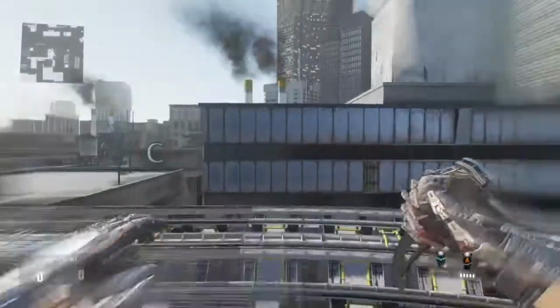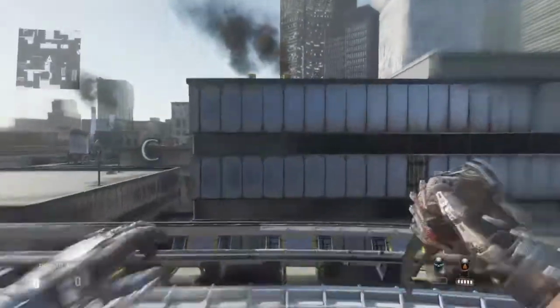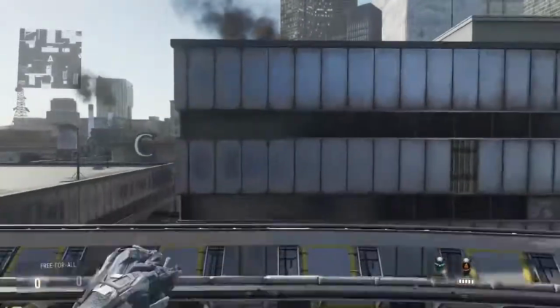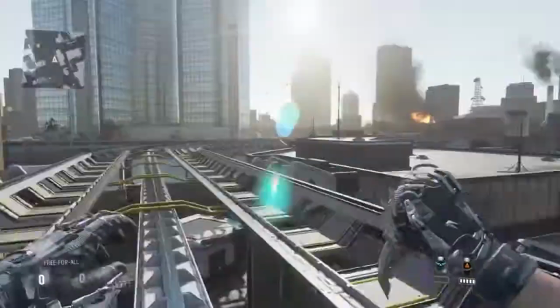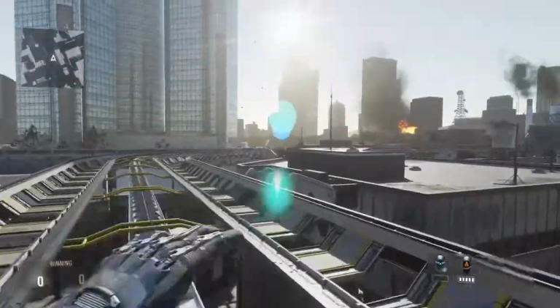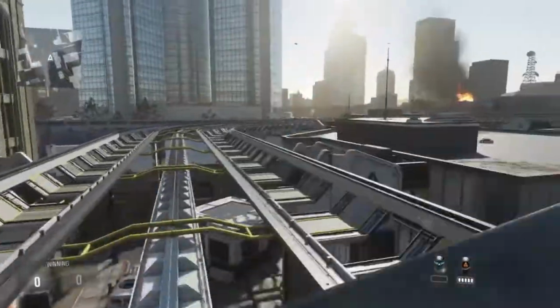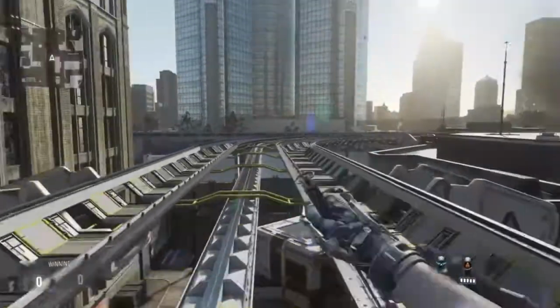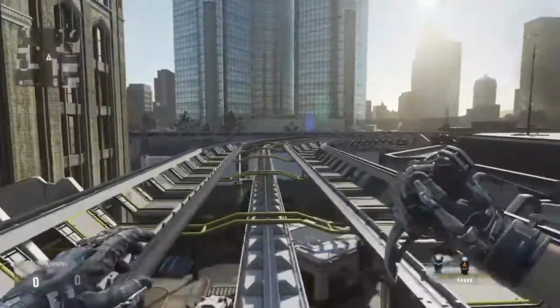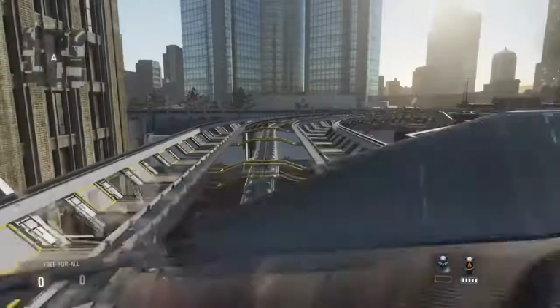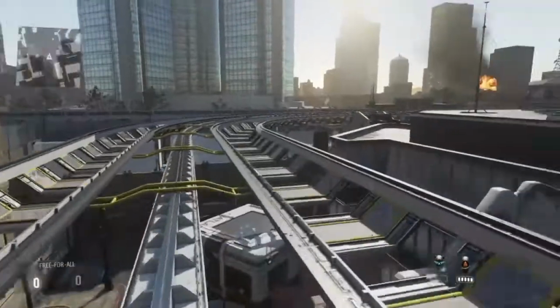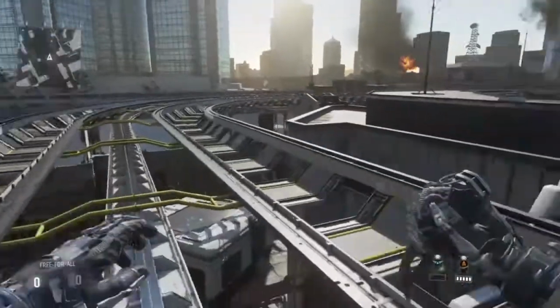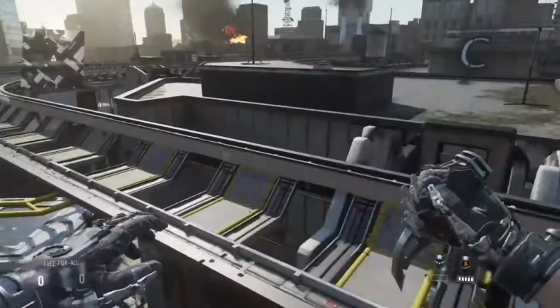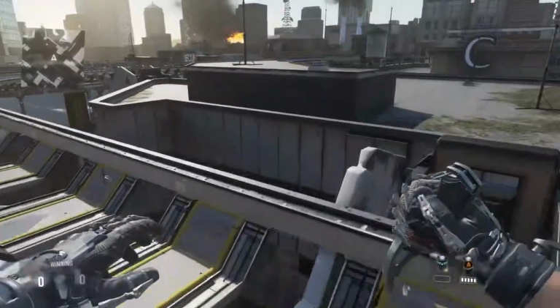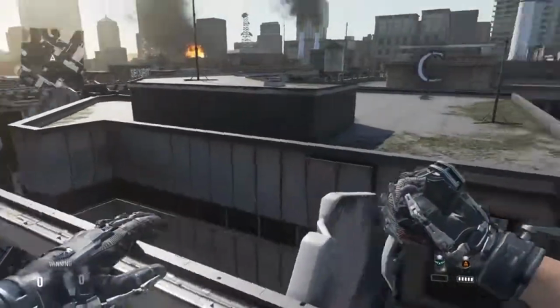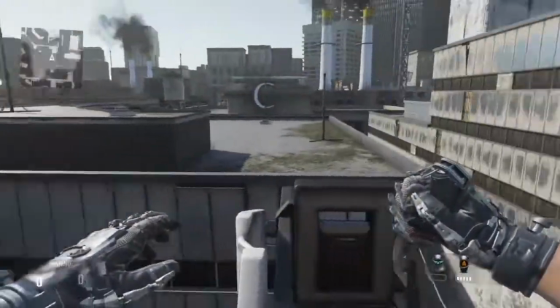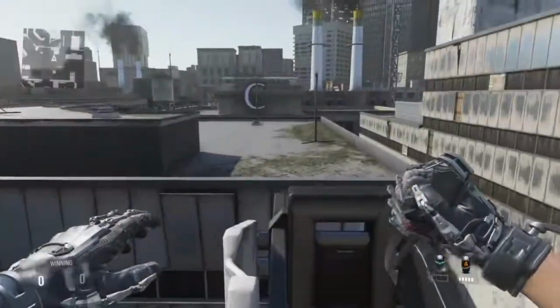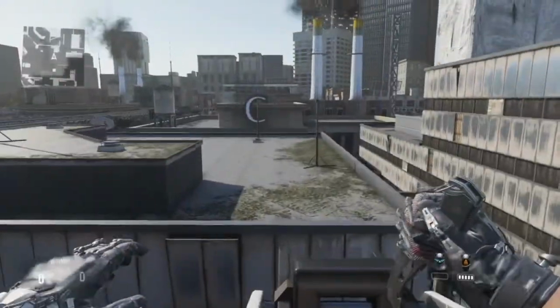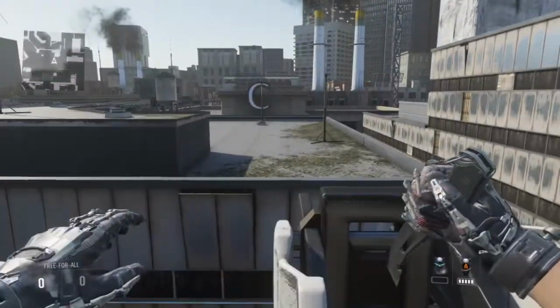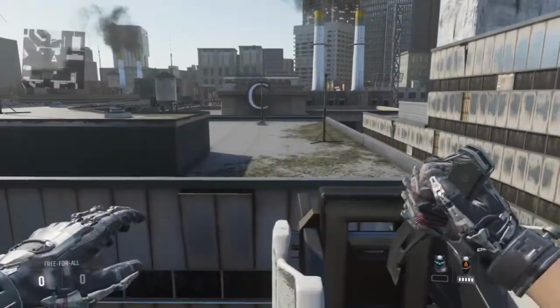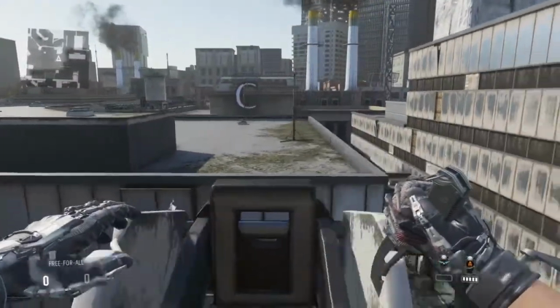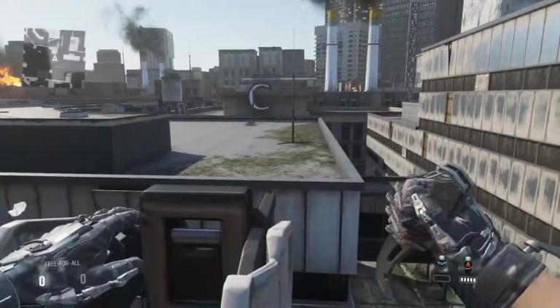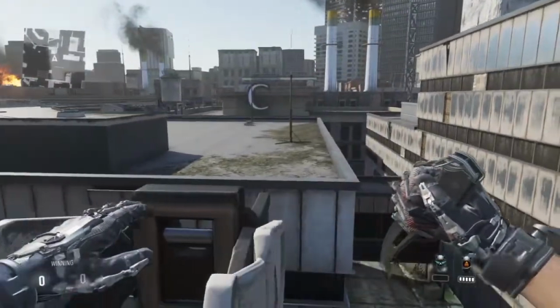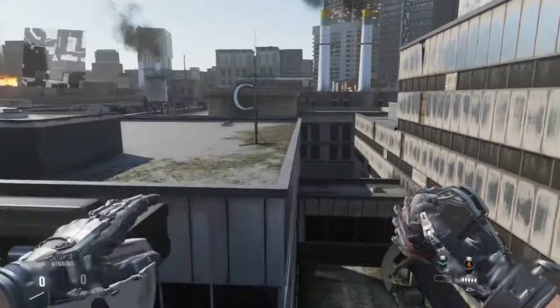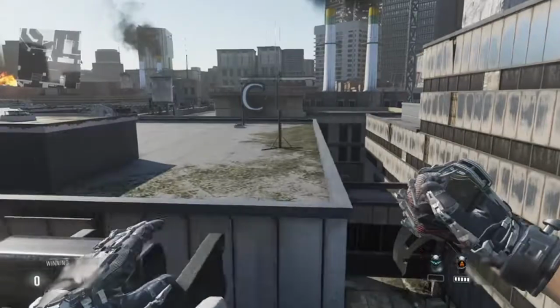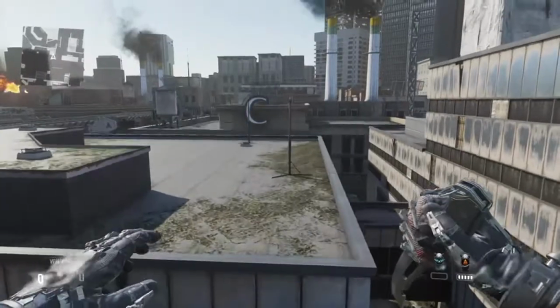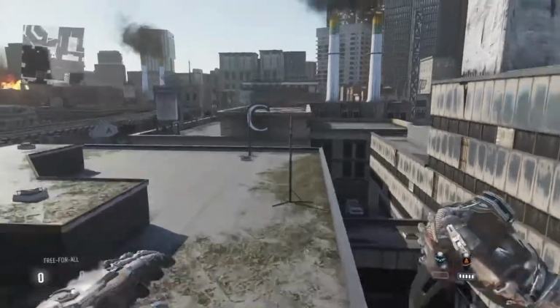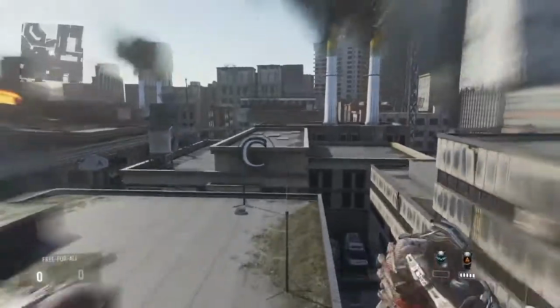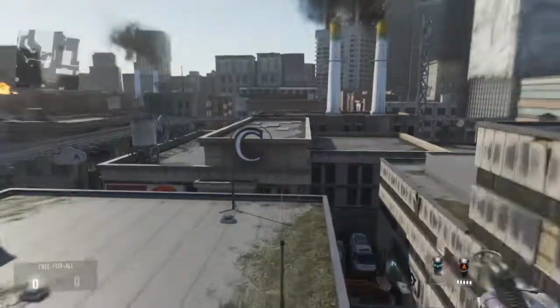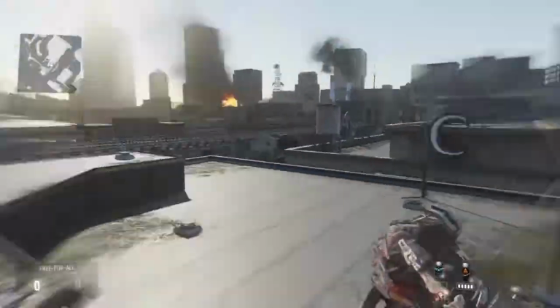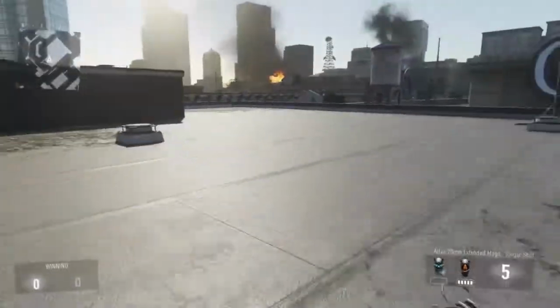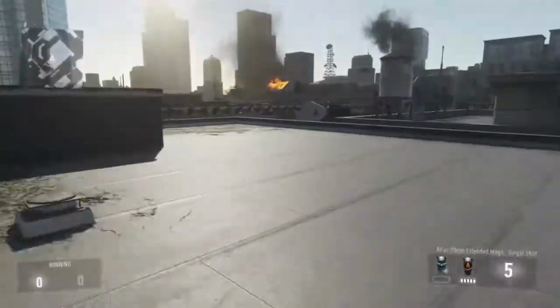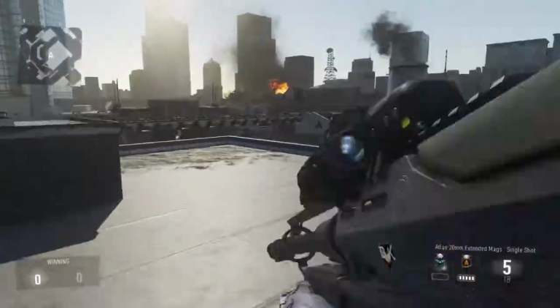Then once you get on there, XO jump and dash over onto these rails. It's not too hard. The first one might take a bit of practice, but the second one will definitely take a bit longer. I'd recommend doing it in a private match.